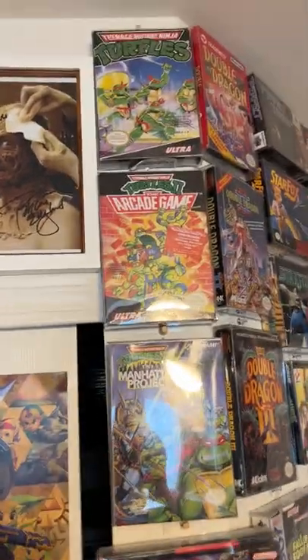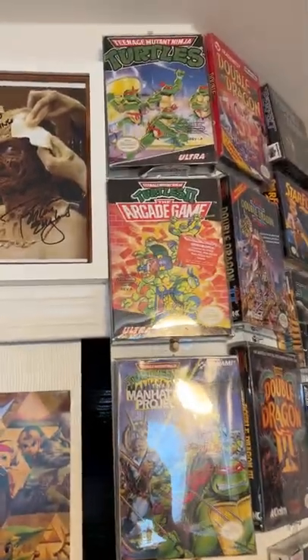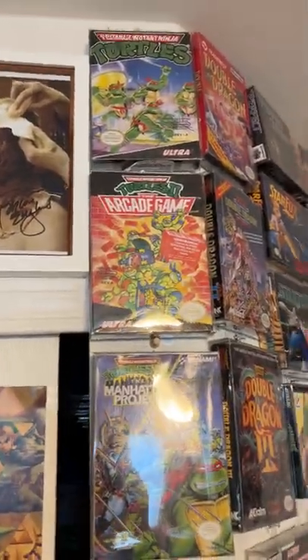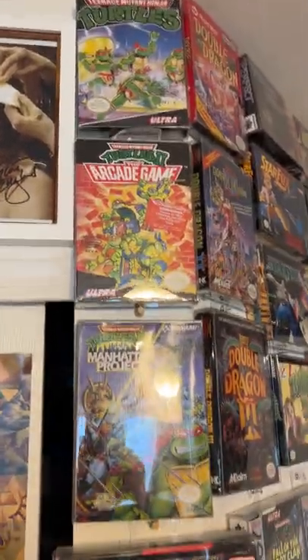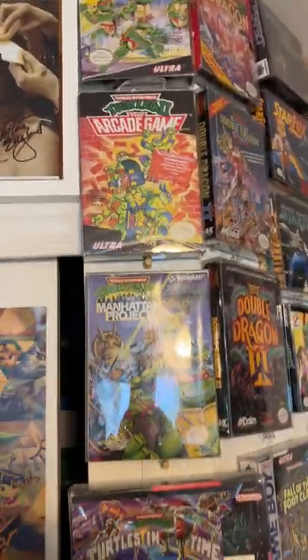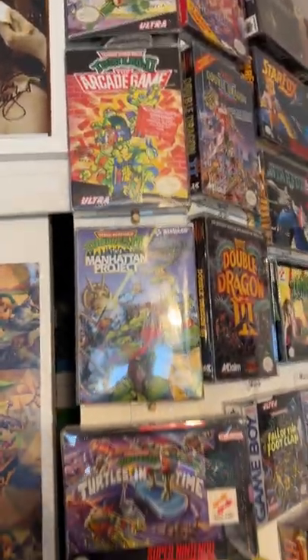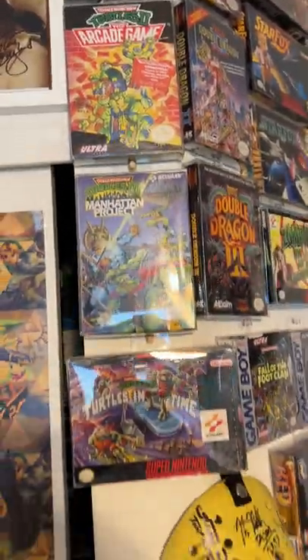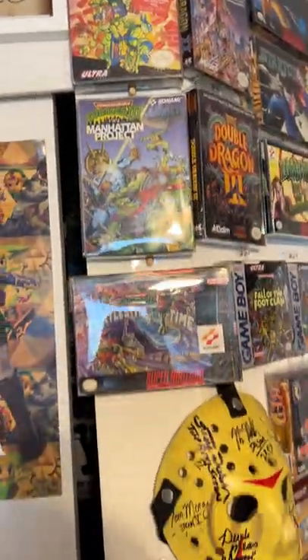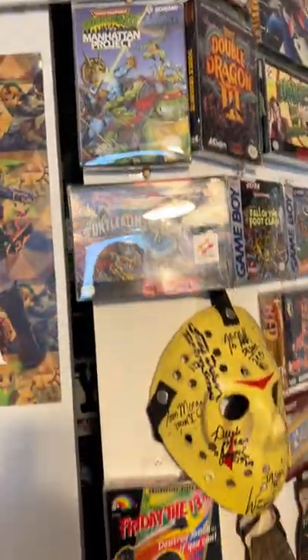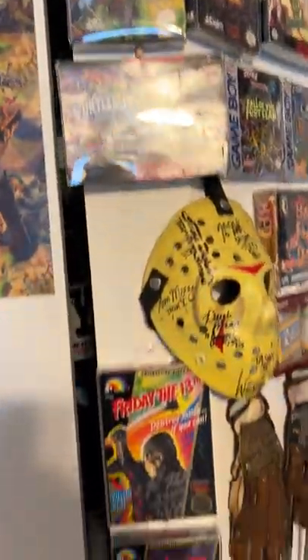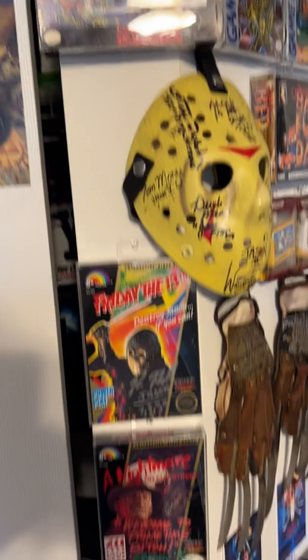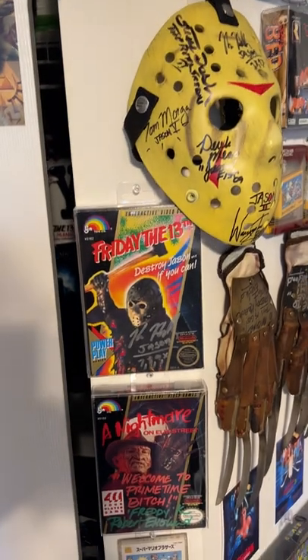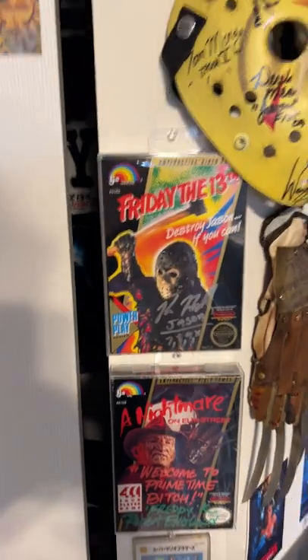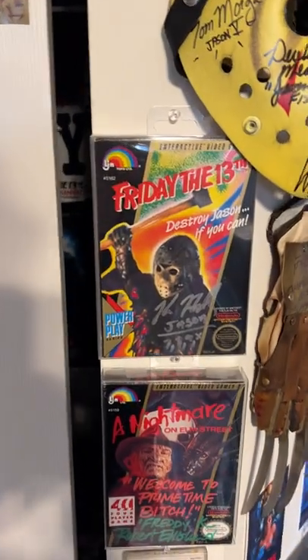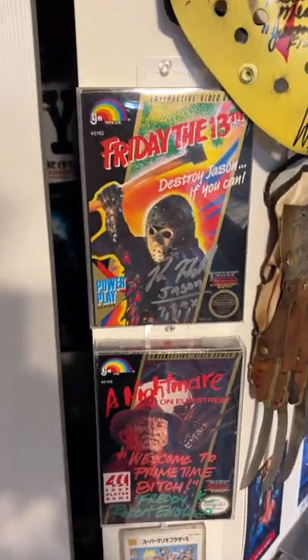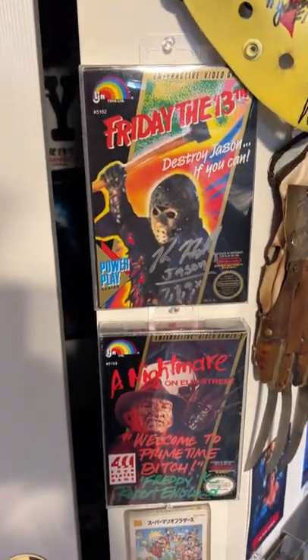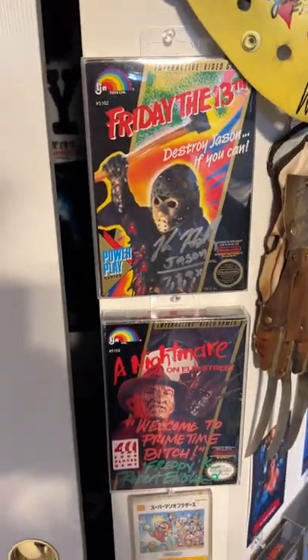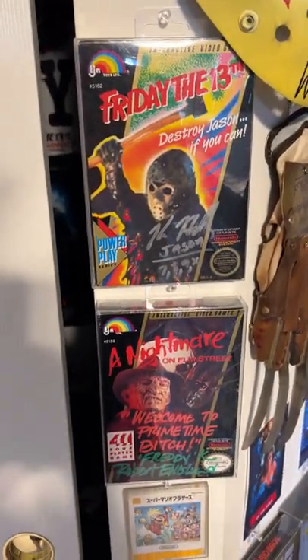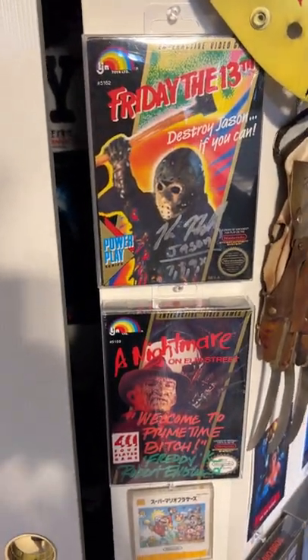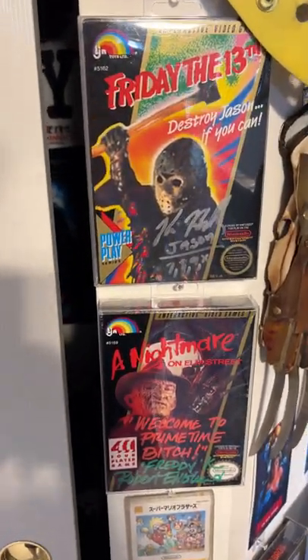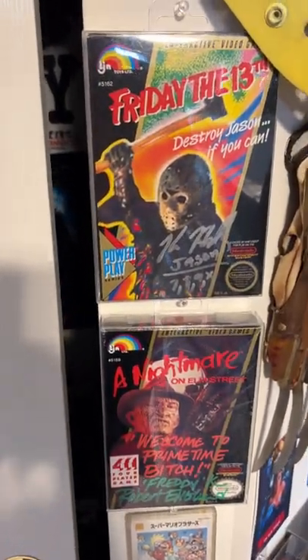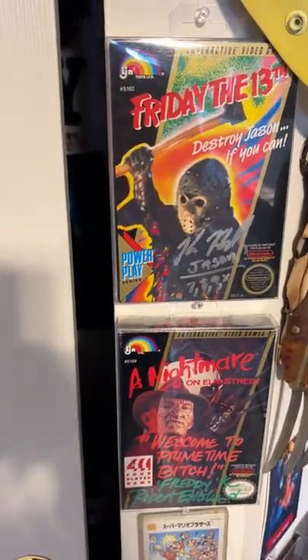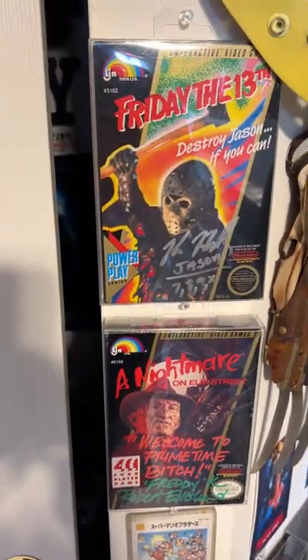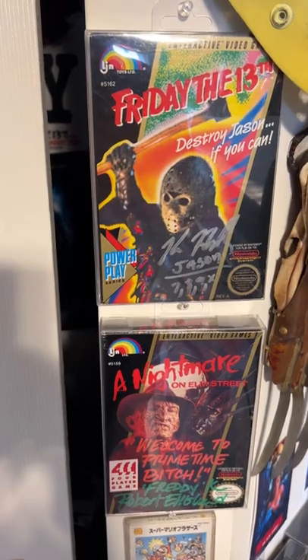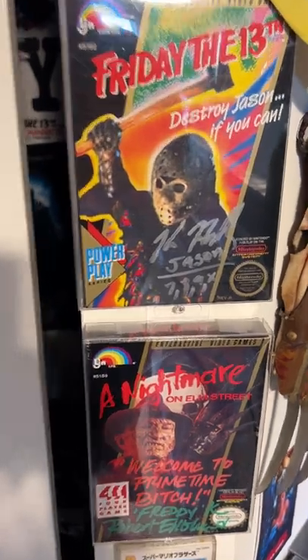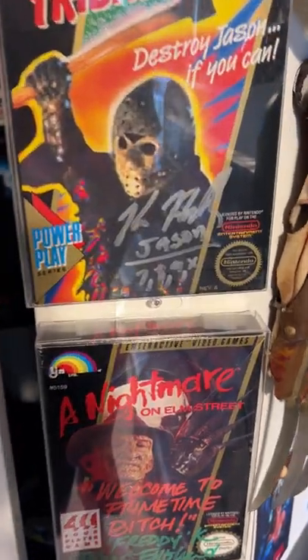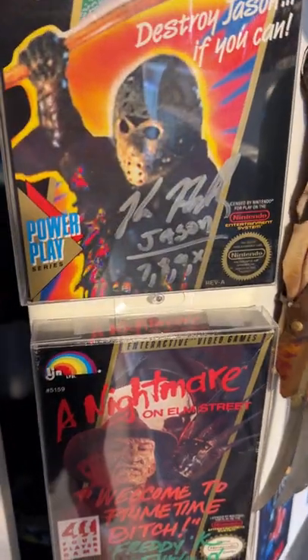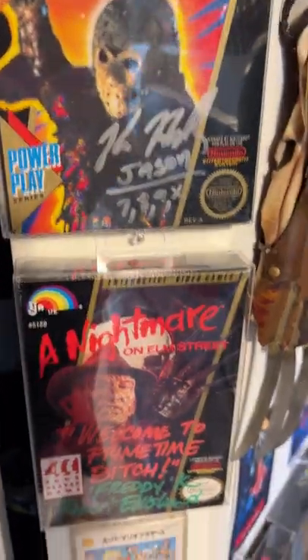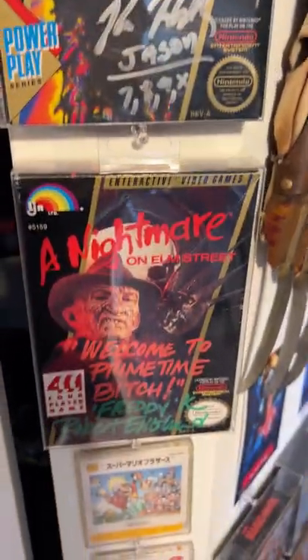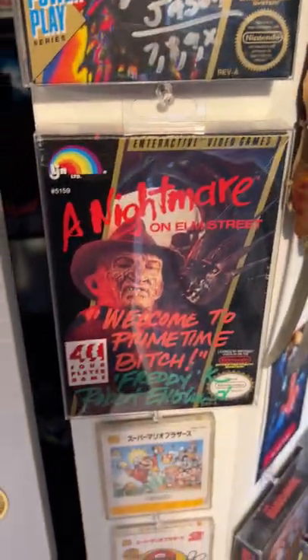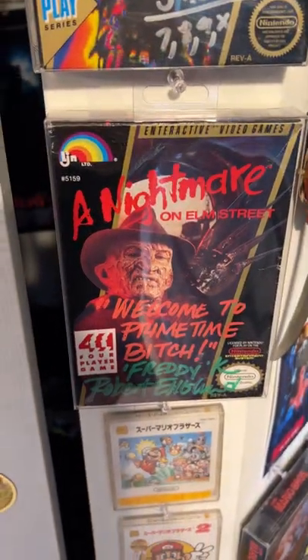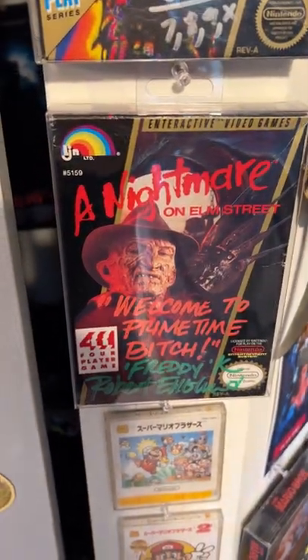Ninja Turtle games, complete in box. Friday the 13th and Nightmare on Elm Street signed by Kane Hodder, who played Jason parts 7, 8, 9, and 10, and Robert Englund, who is obviously Freddy.